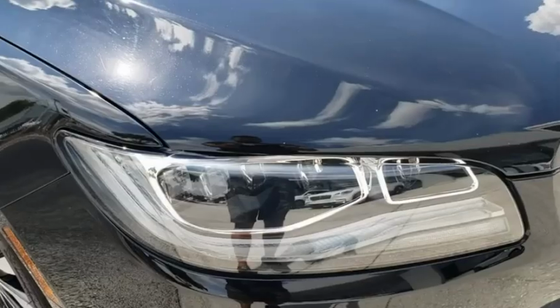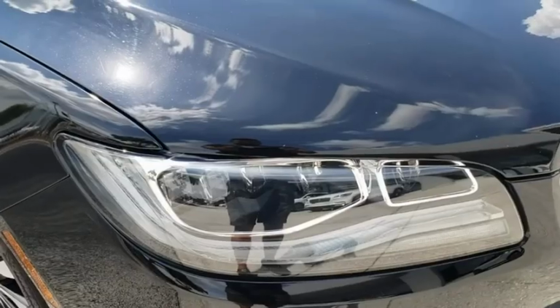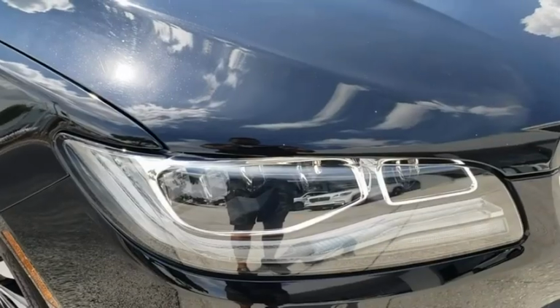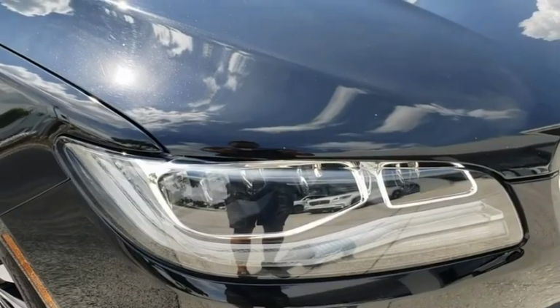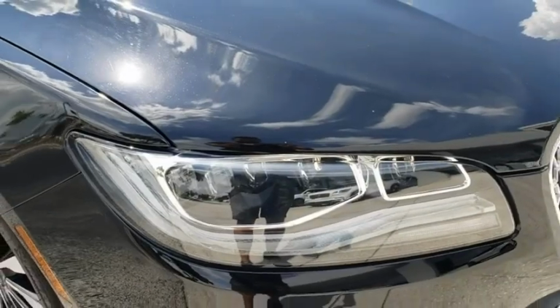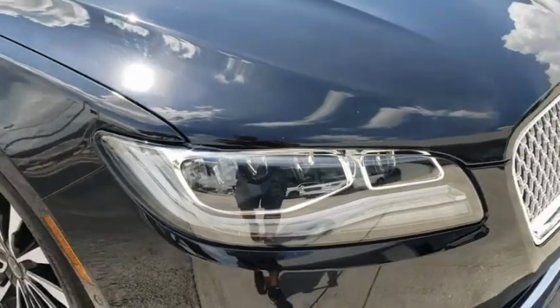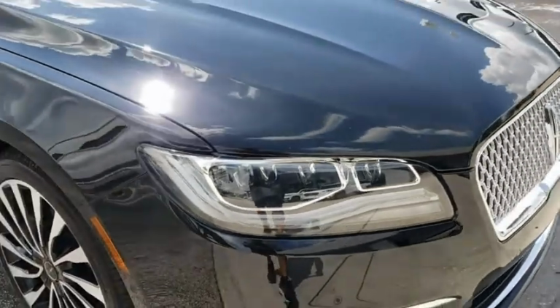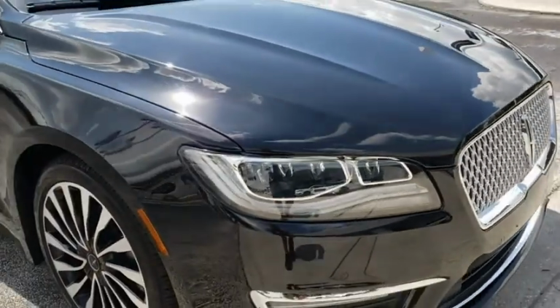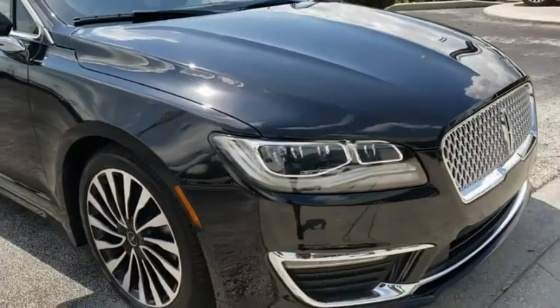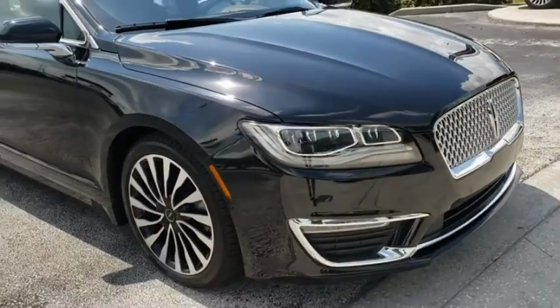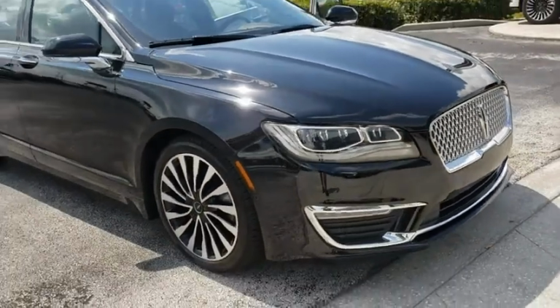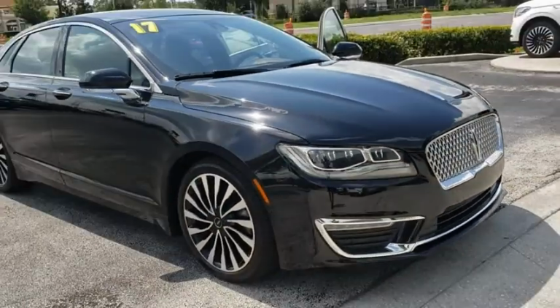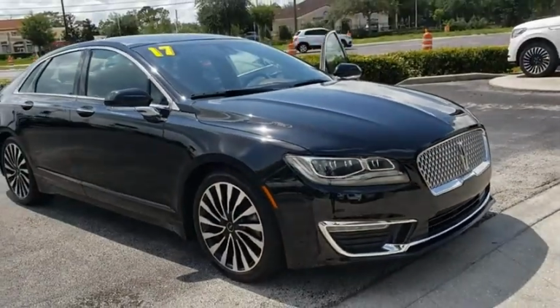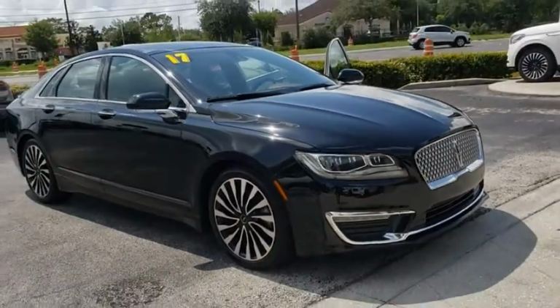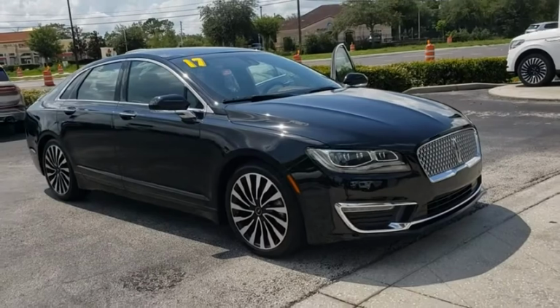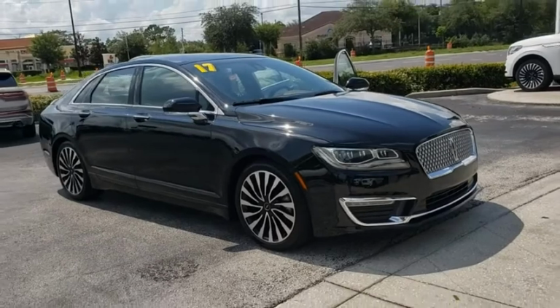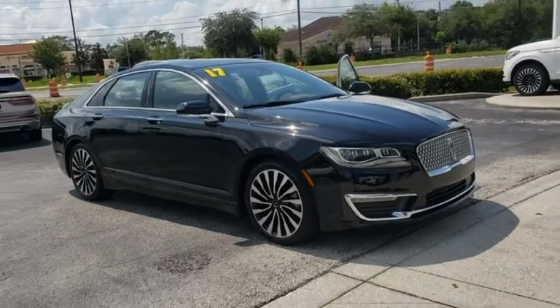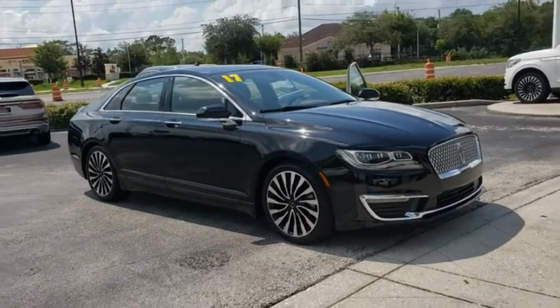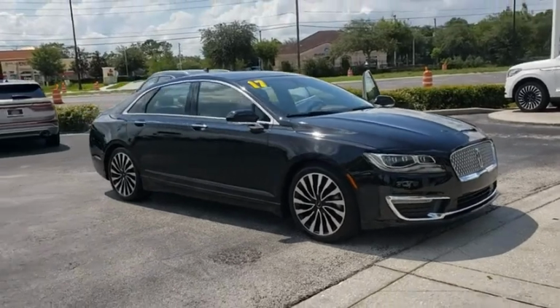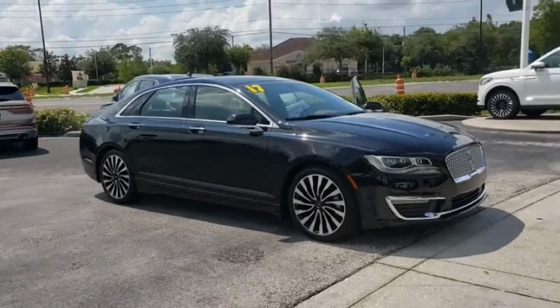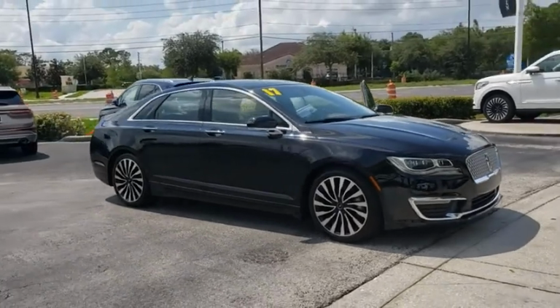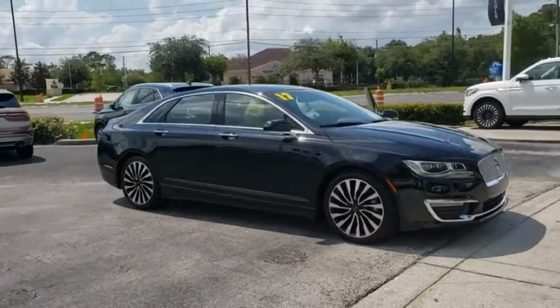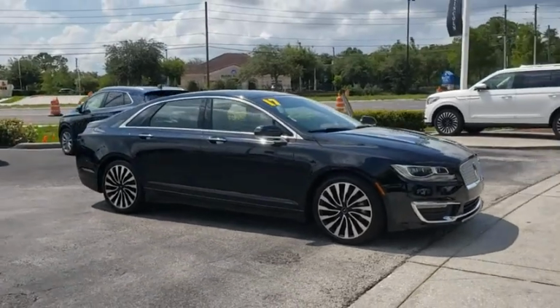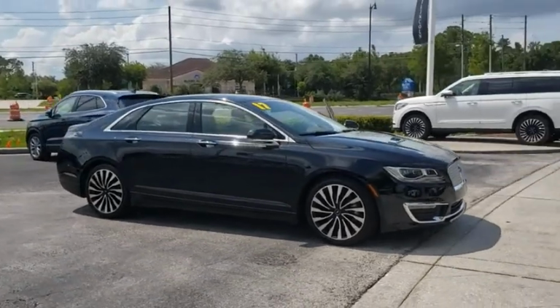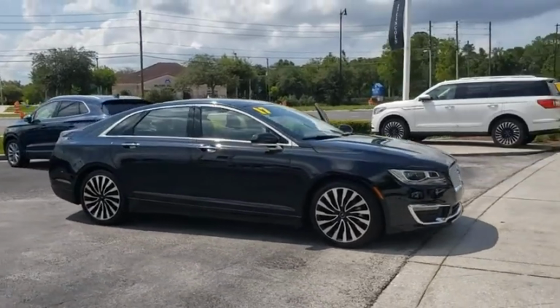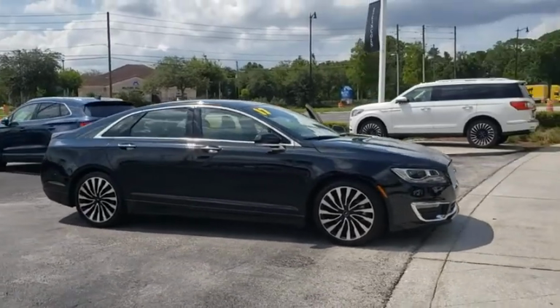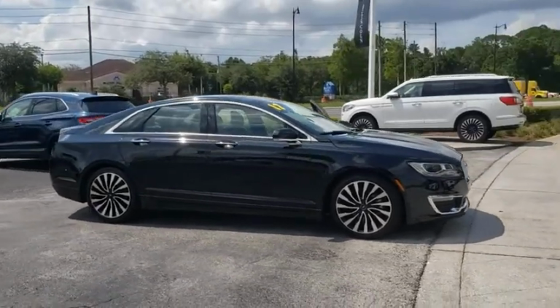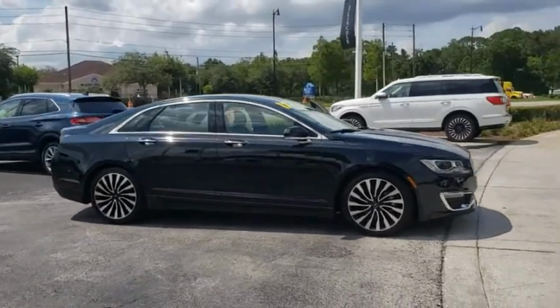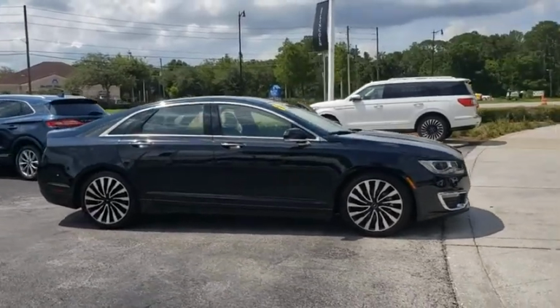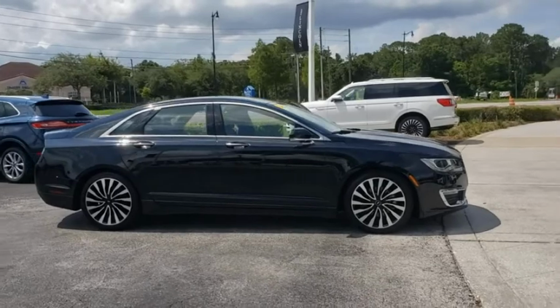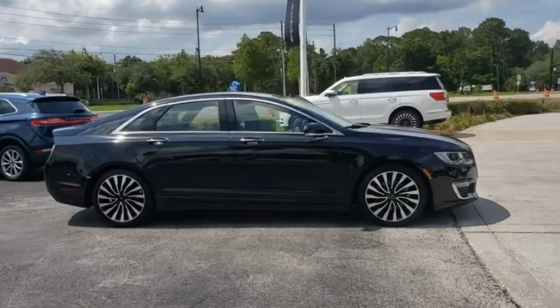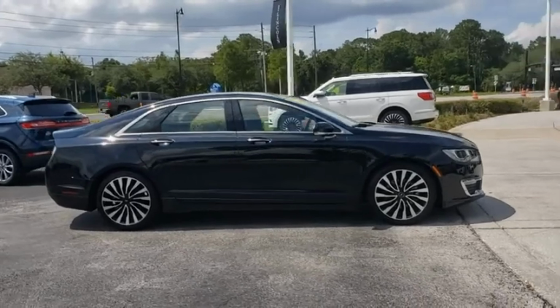Come test drive the 2017 Lincoln MKZ. With sharp angles, sleek lines, and a sculpted body, the Lincoln MKZ has an impressive stance and a dynamic design.